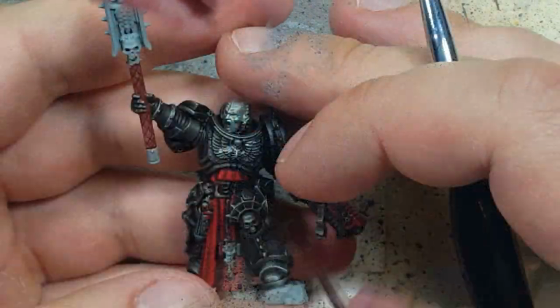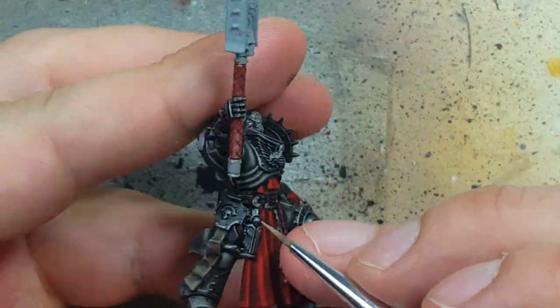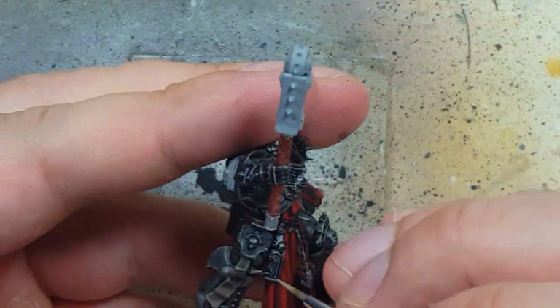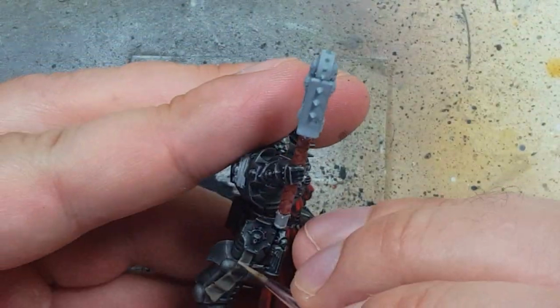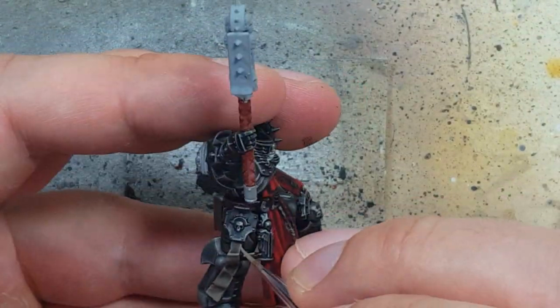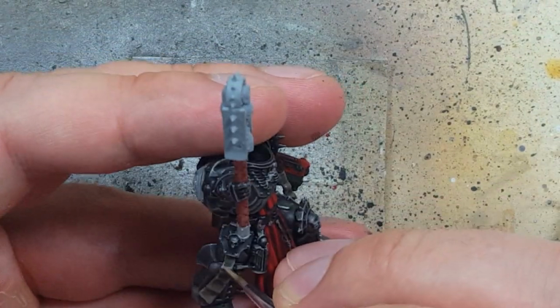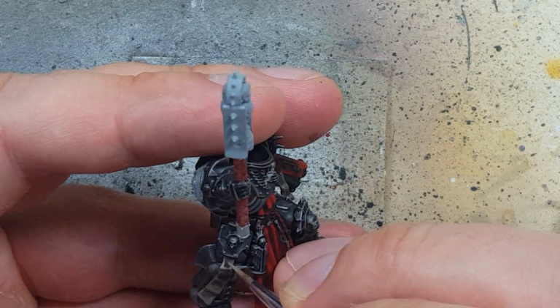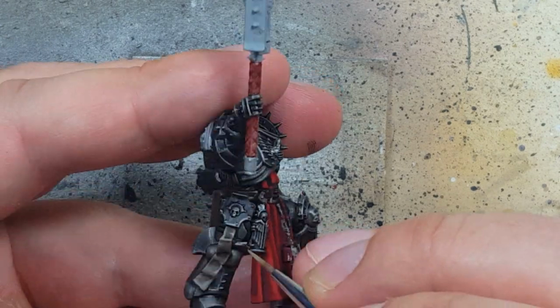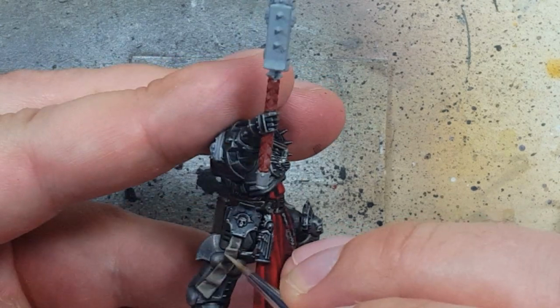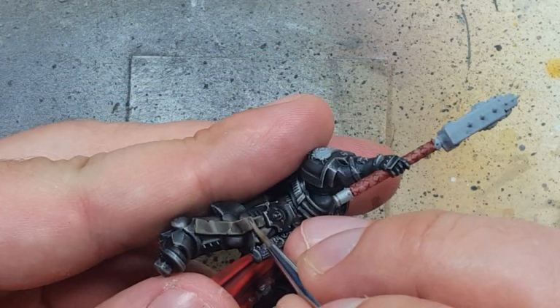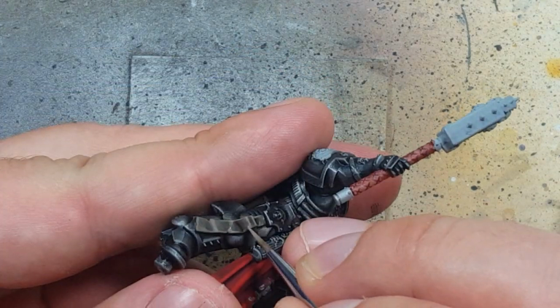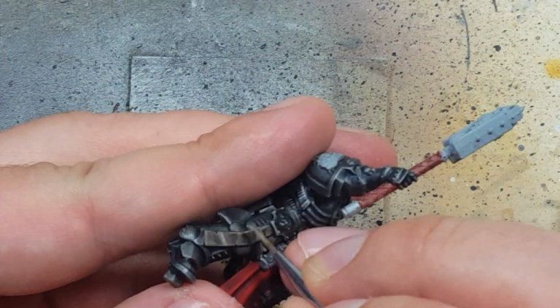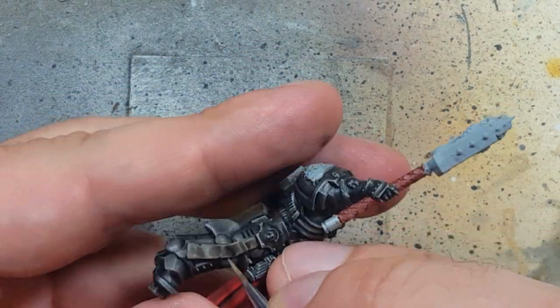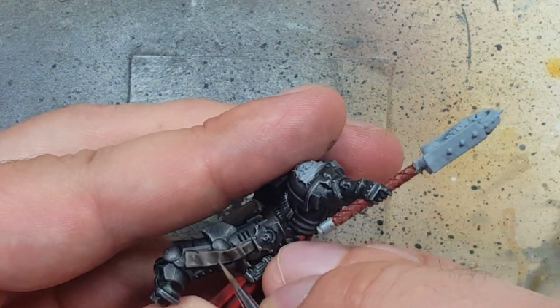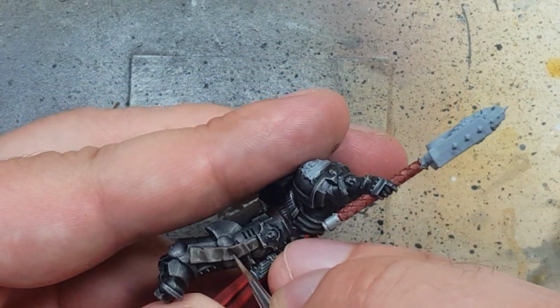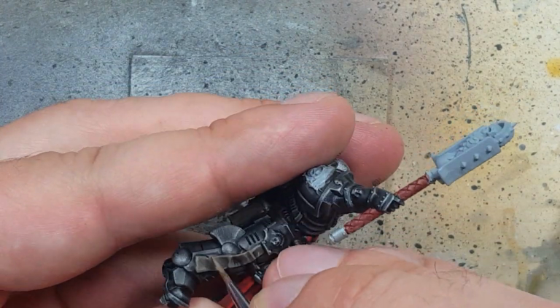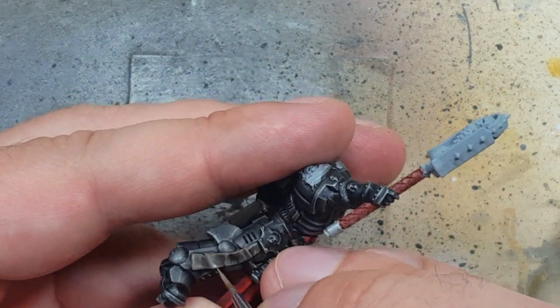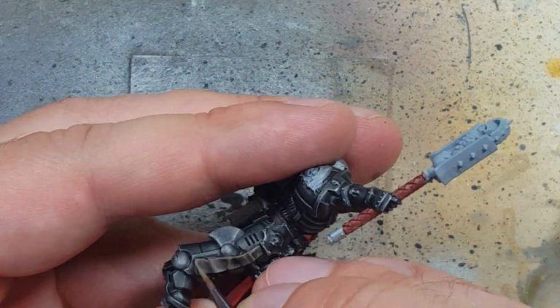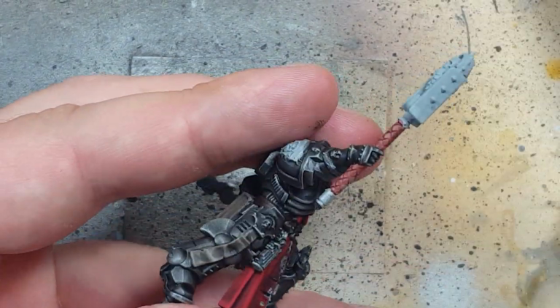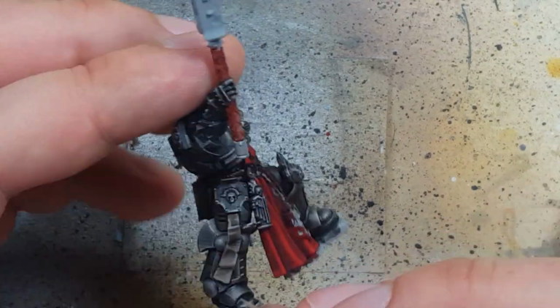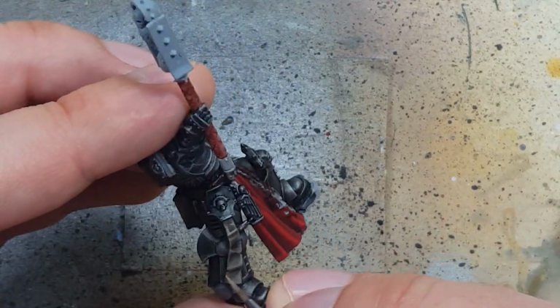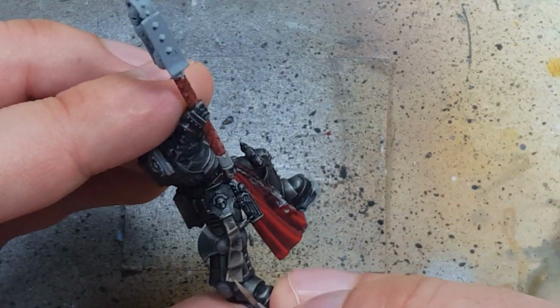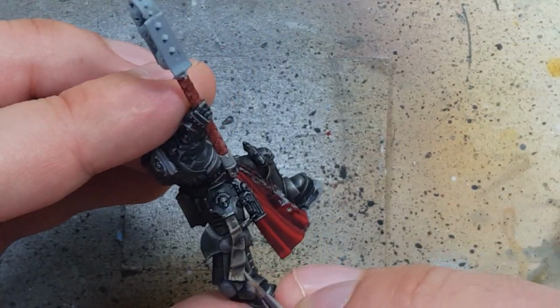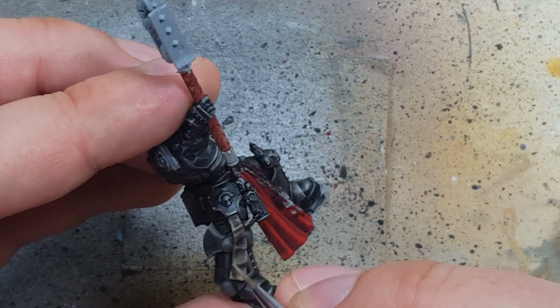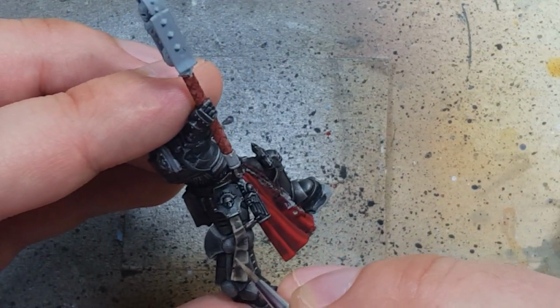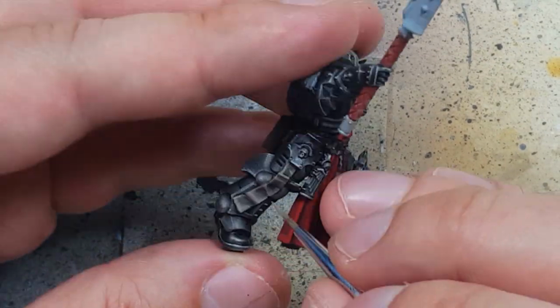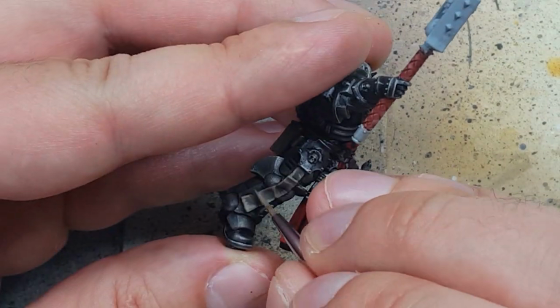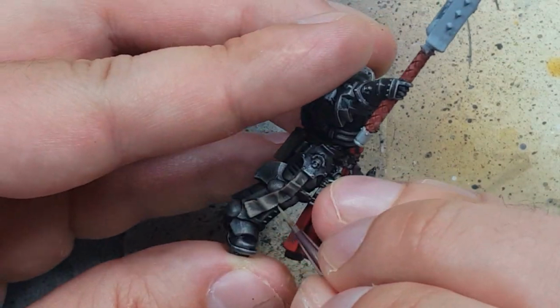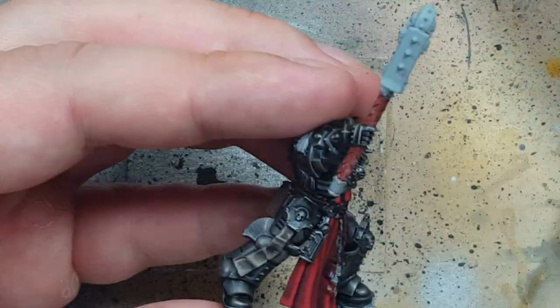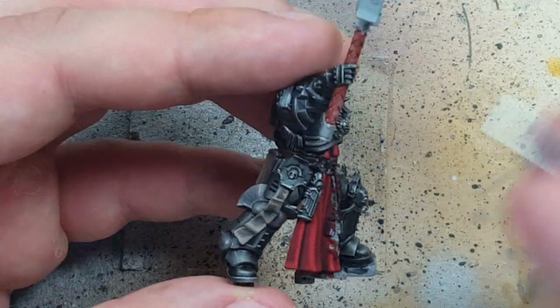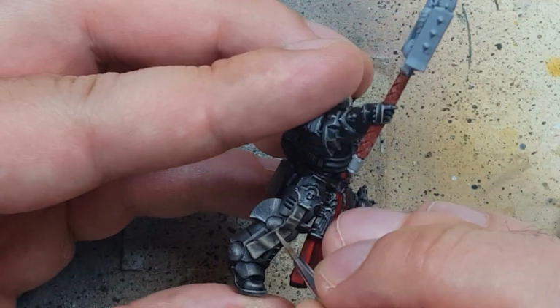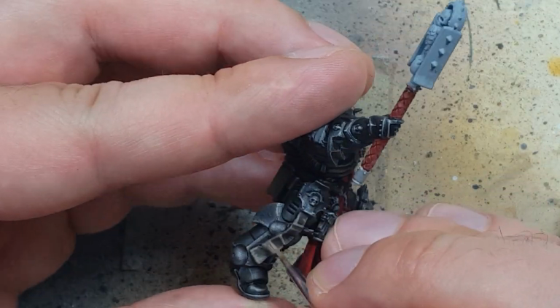Once that is done we go back with Baneblade Brown and highlight the edges, the most raised areas, and a few places in the center. It depends on the purity seal because sometimes they have really sharp folds.